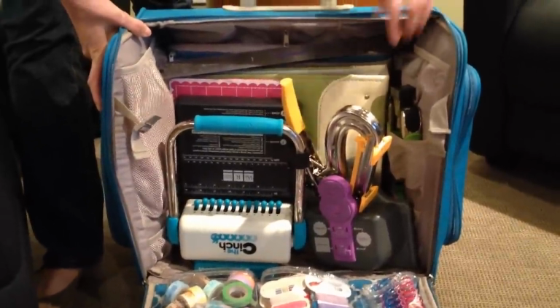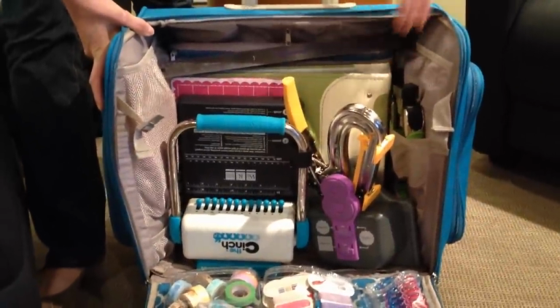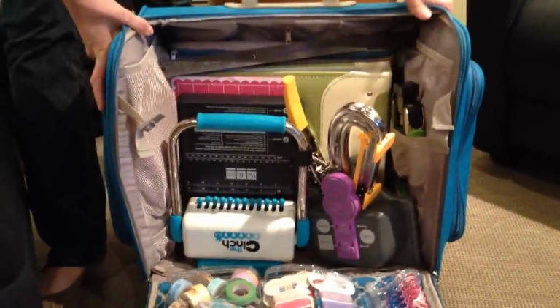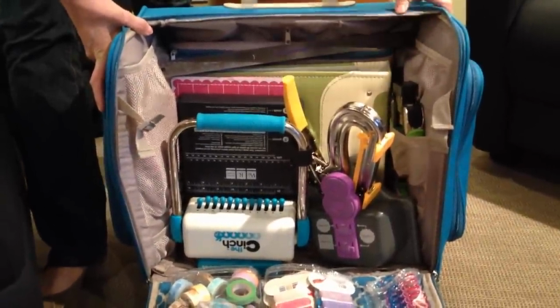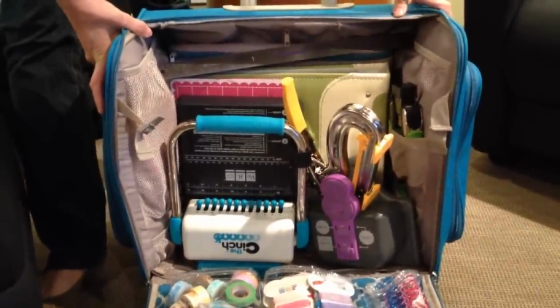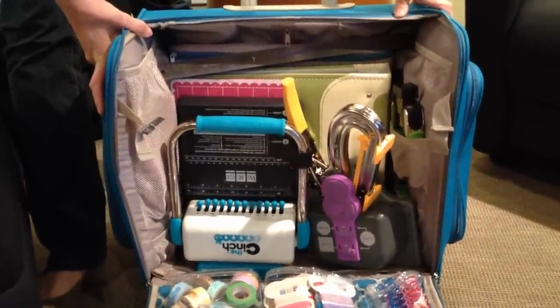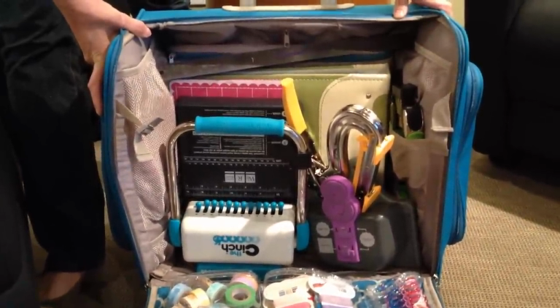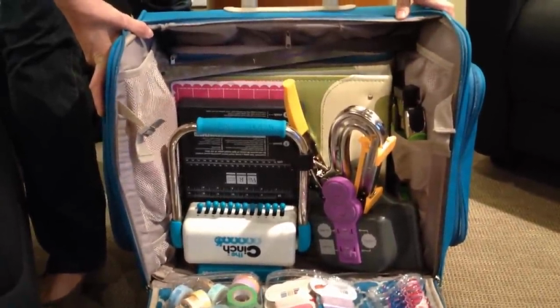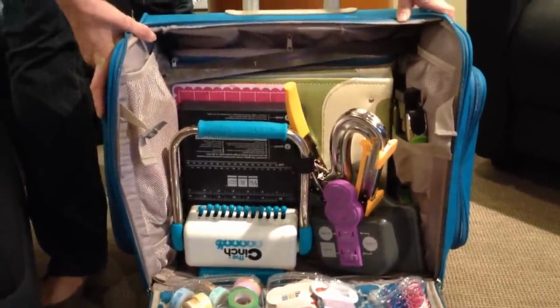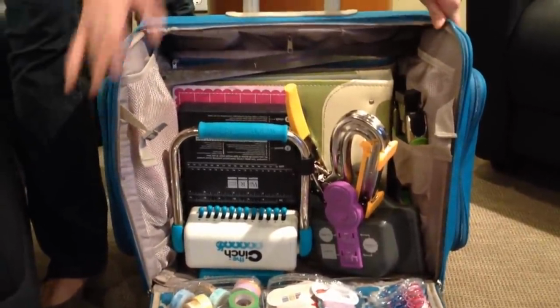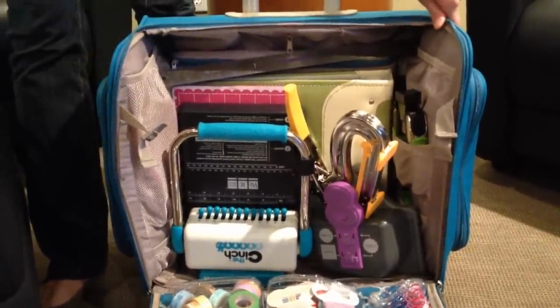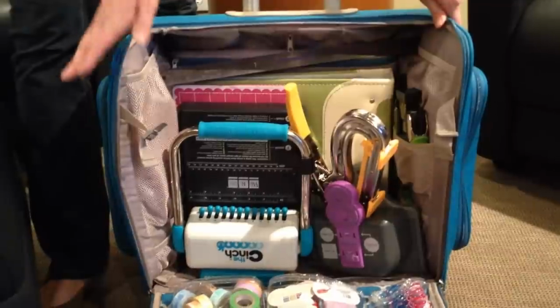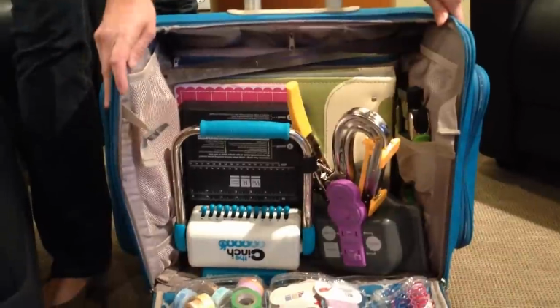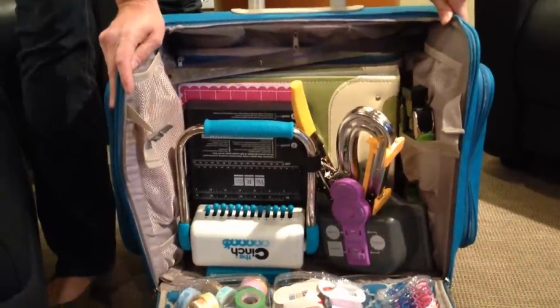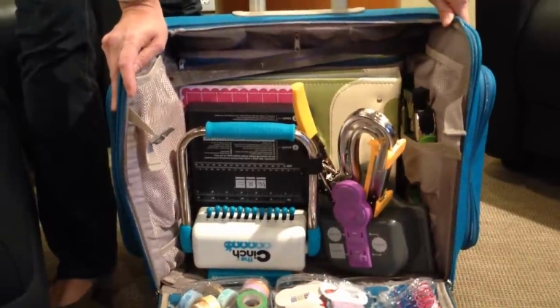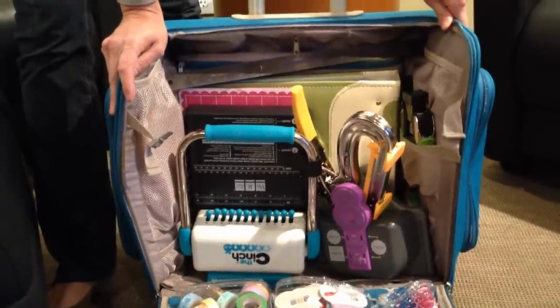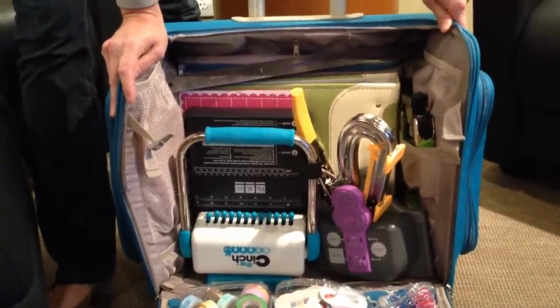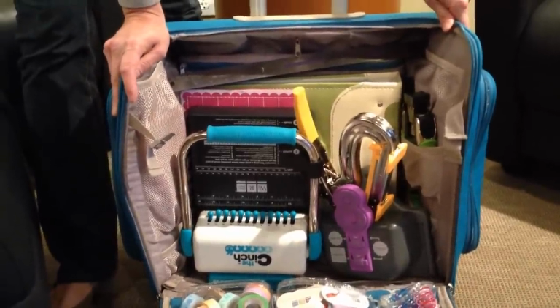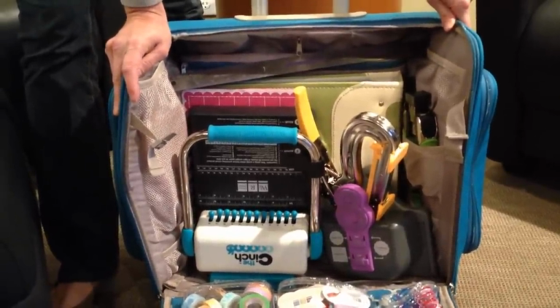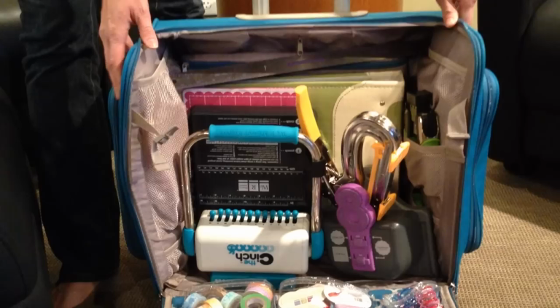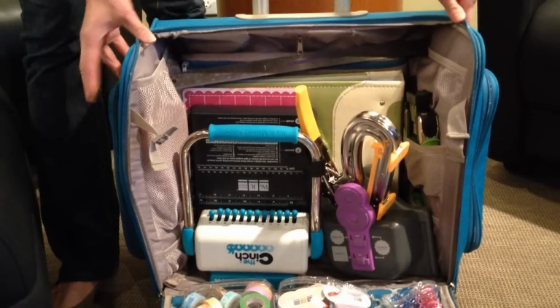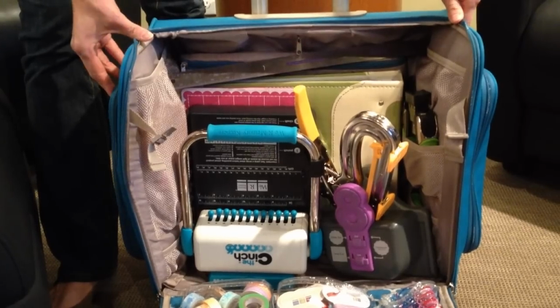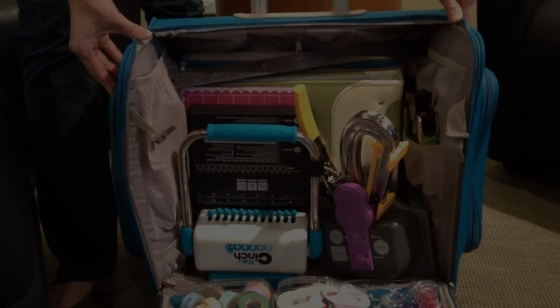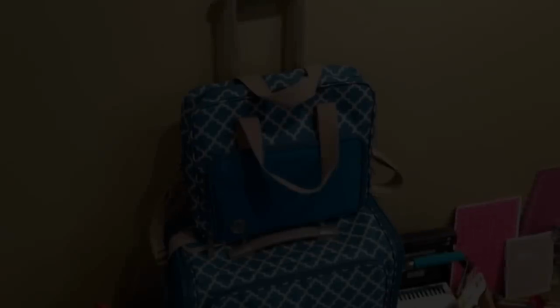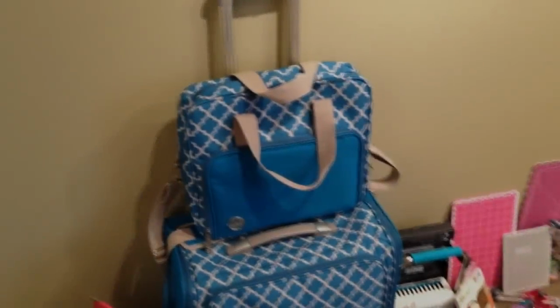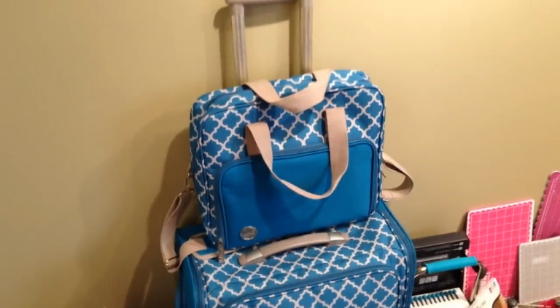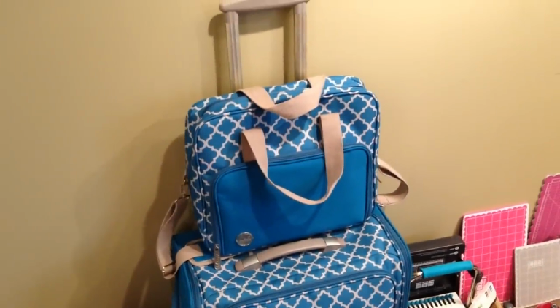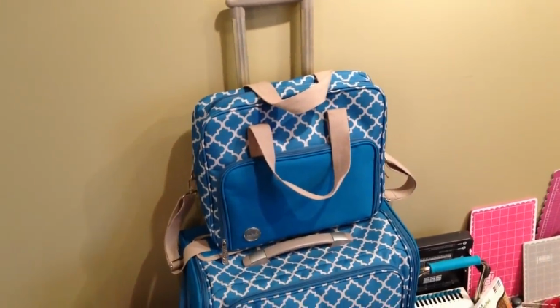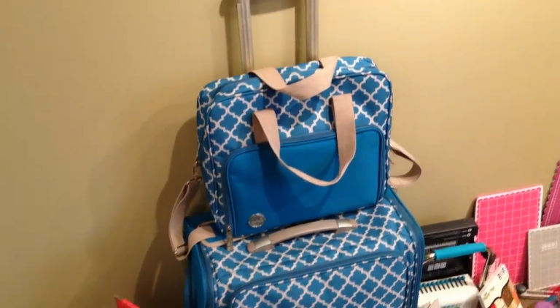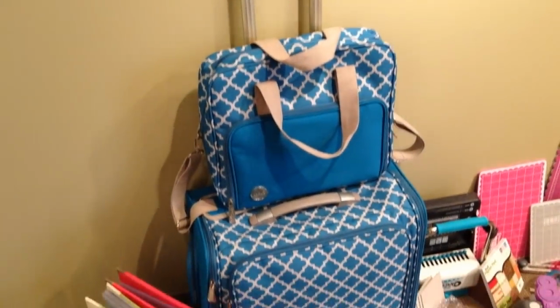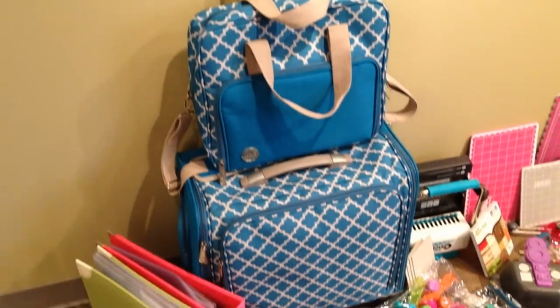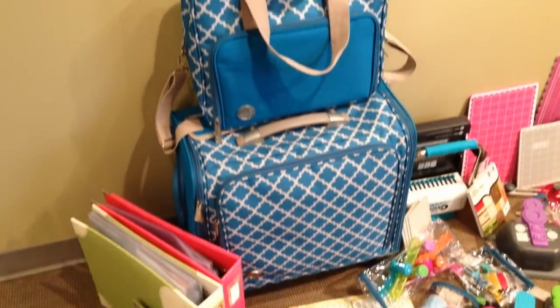You can store a full 12 by 12 album, which I love. So there's tons and tons of storage space. Check it out — this is a bag that you will absolutely love. Check out all the supplies I have stored in my crafters bag.